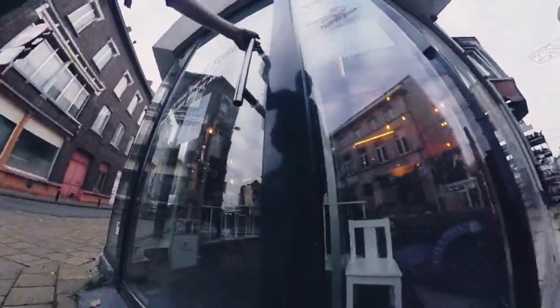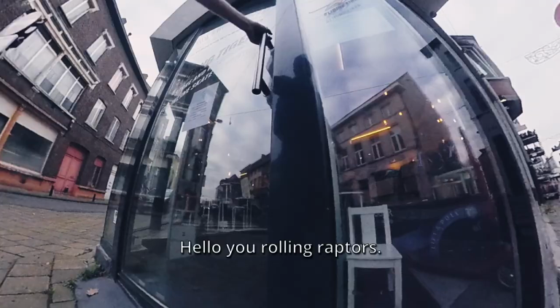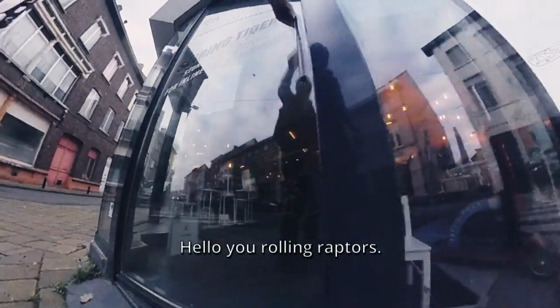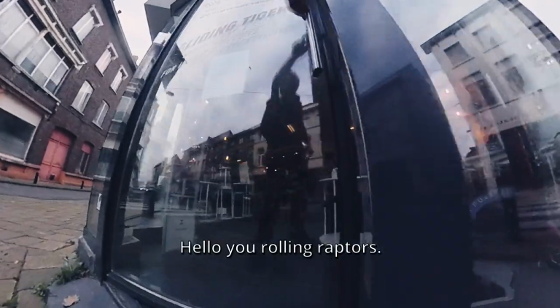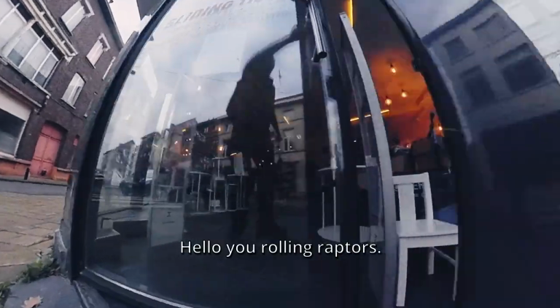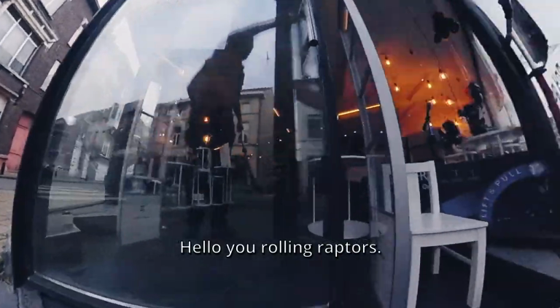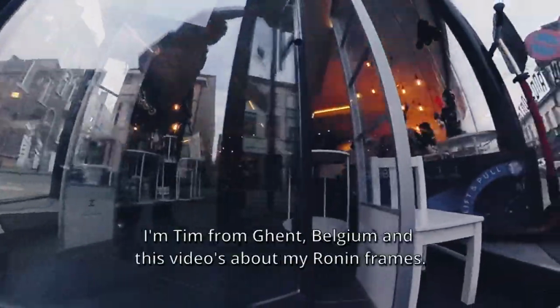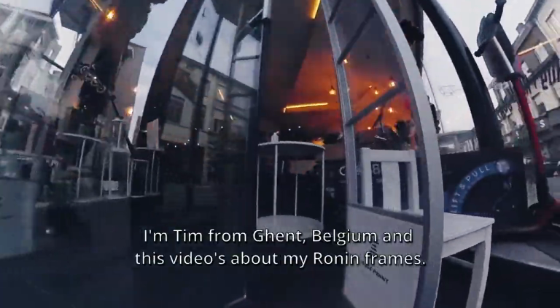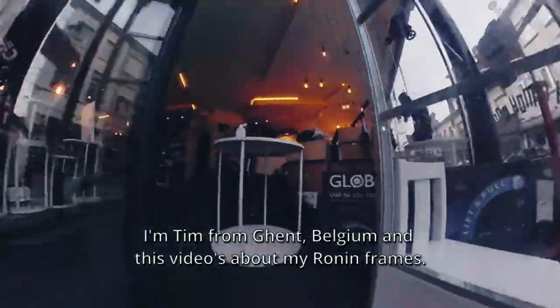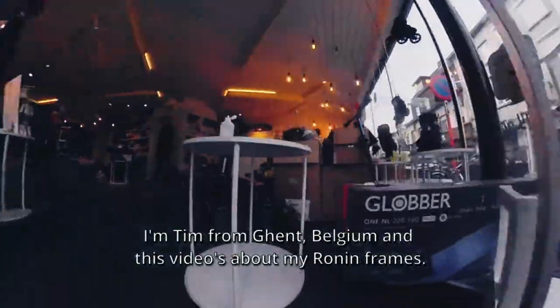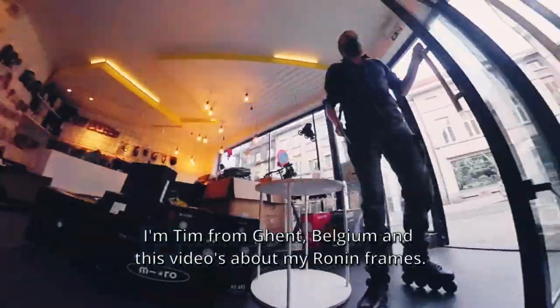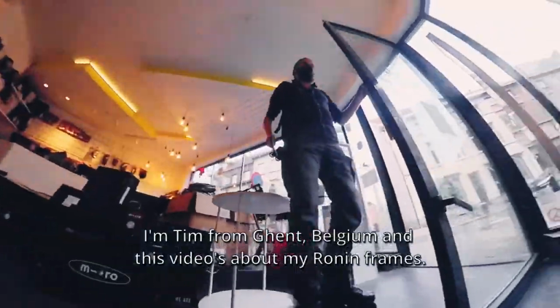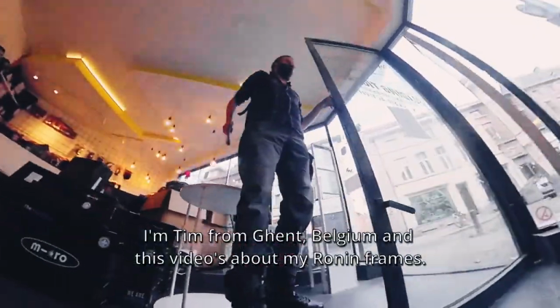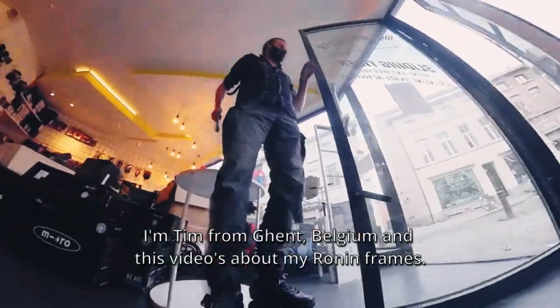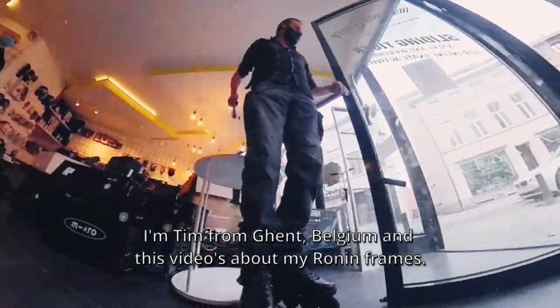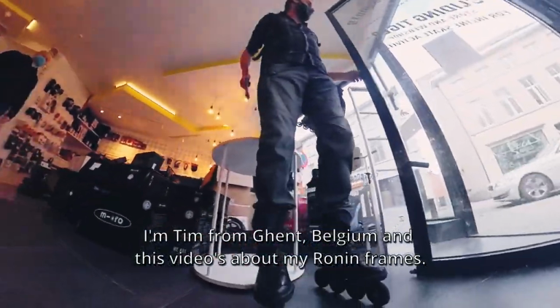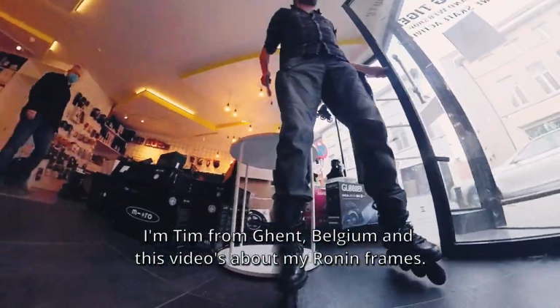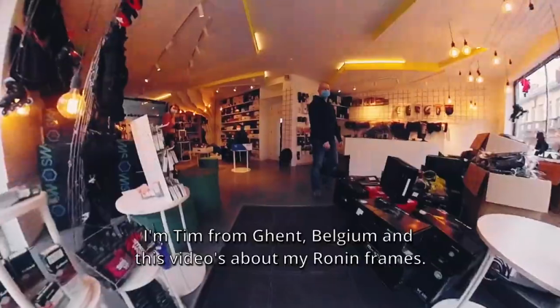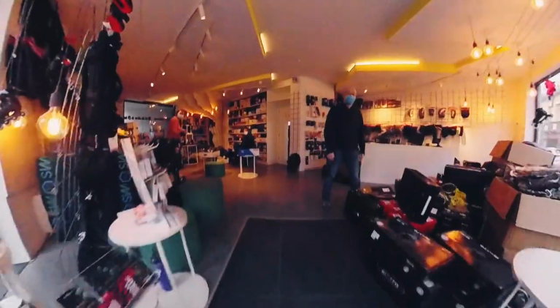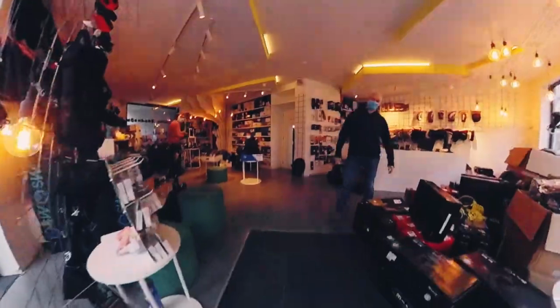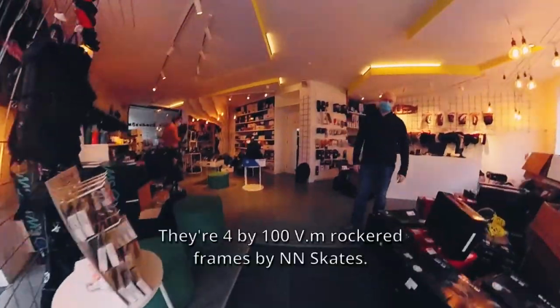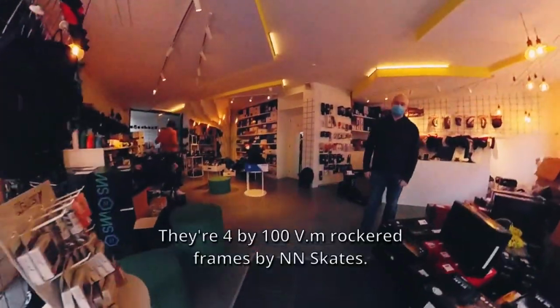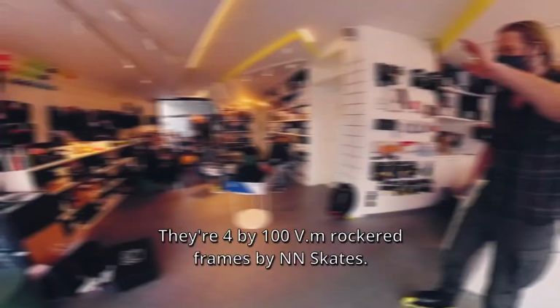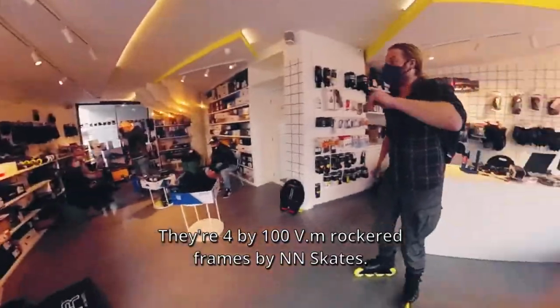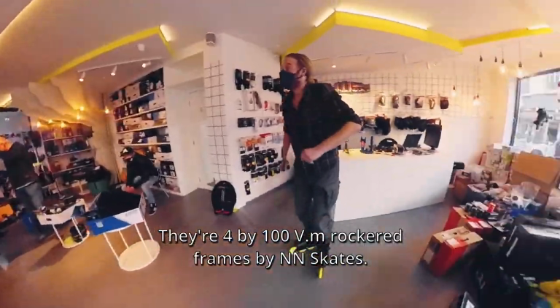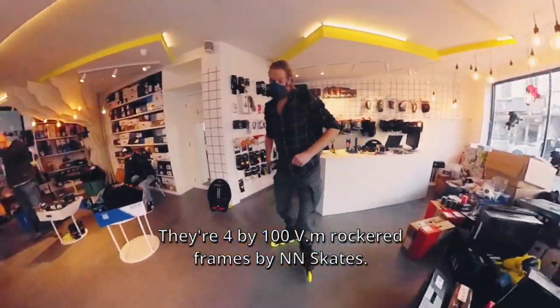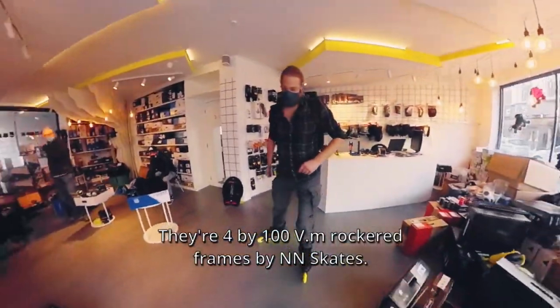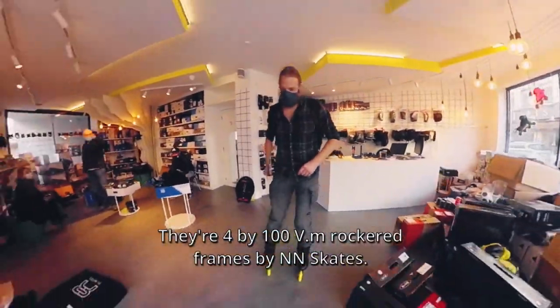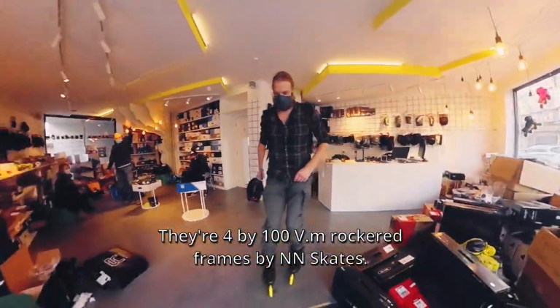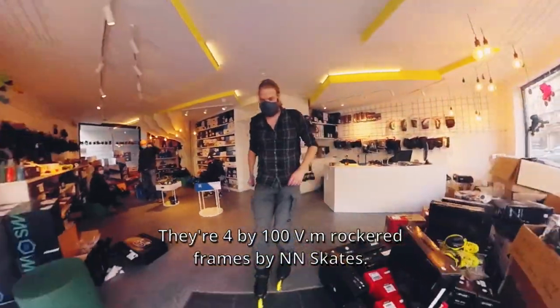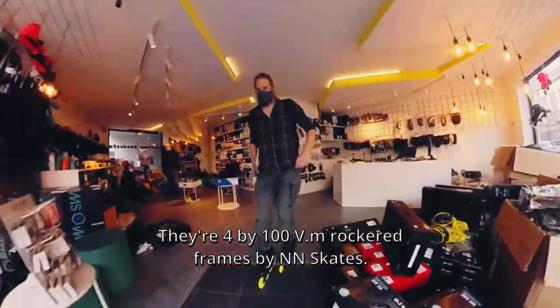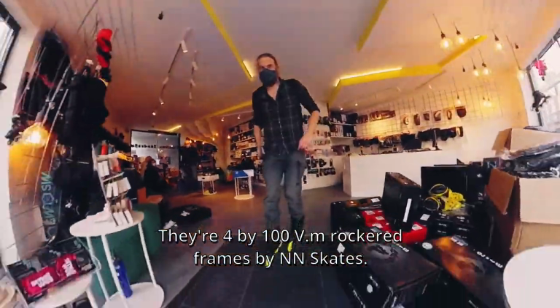Hello, you Roaring Raptors! I'm Tim from GAN Belgium. This video is about my Ronin frames — they are the 4x100 V.M Rocket Frames by NN Skate.